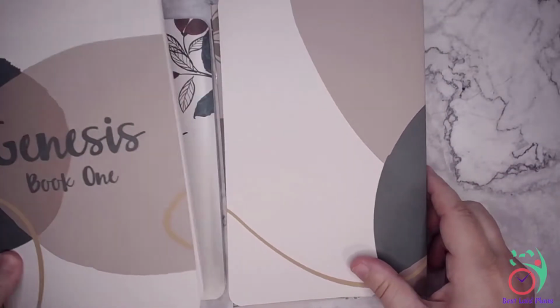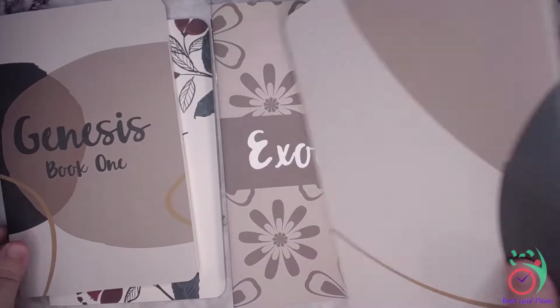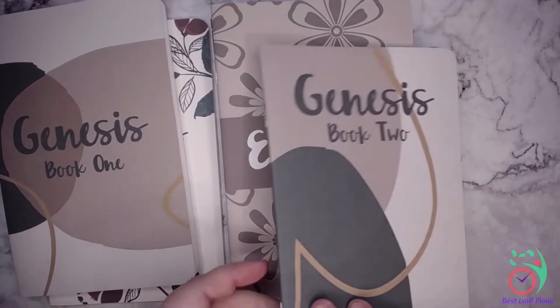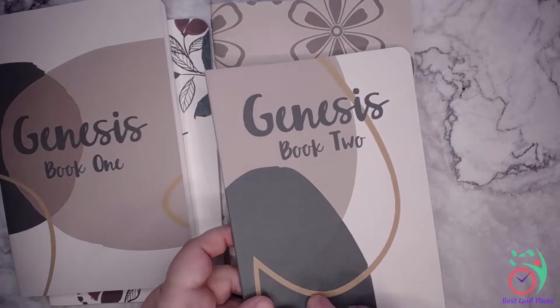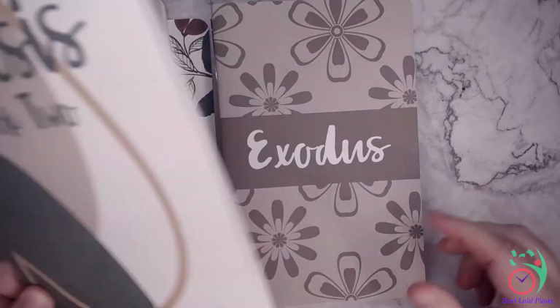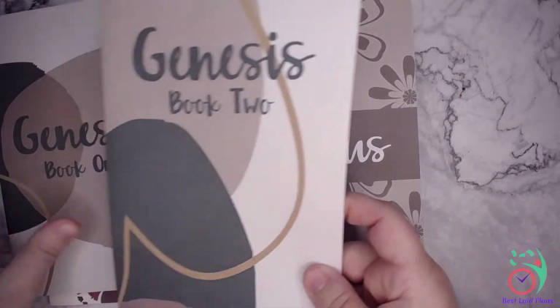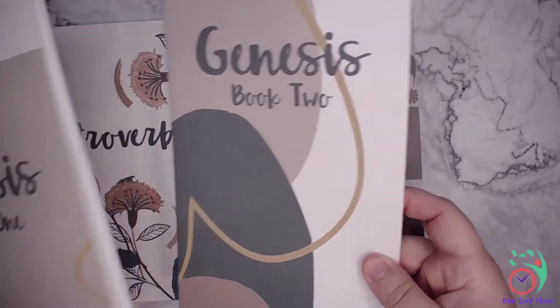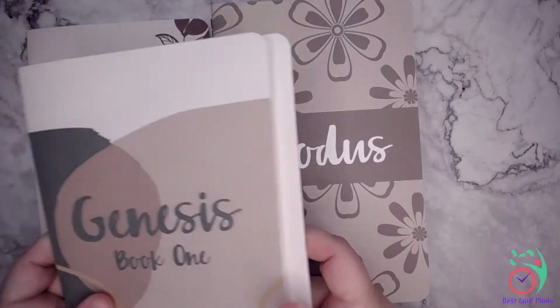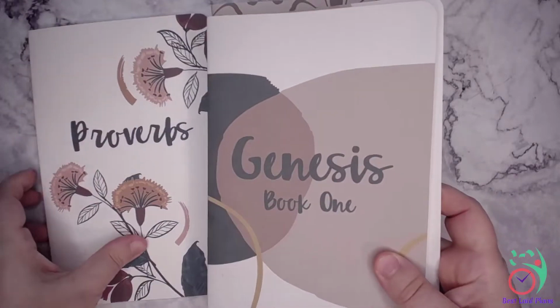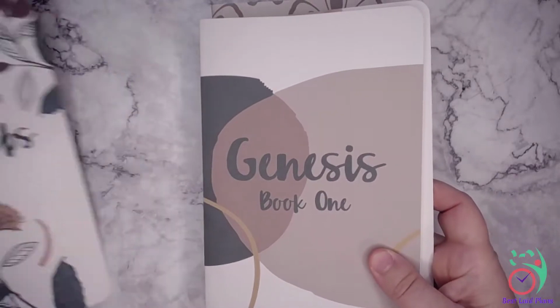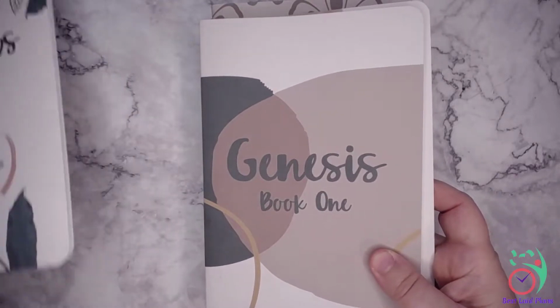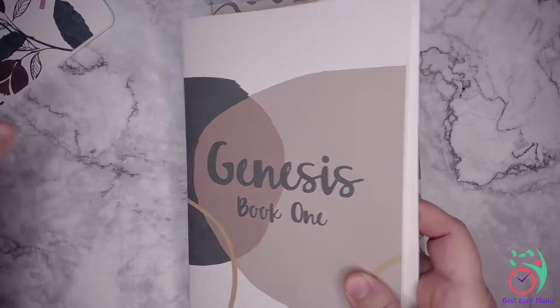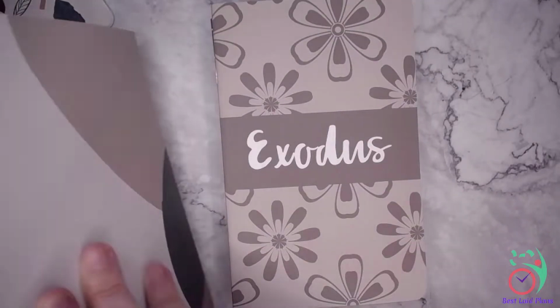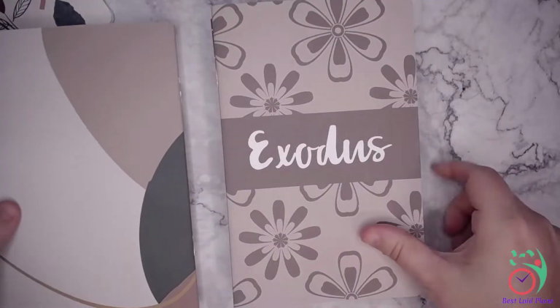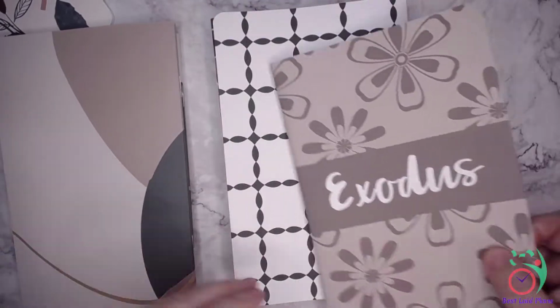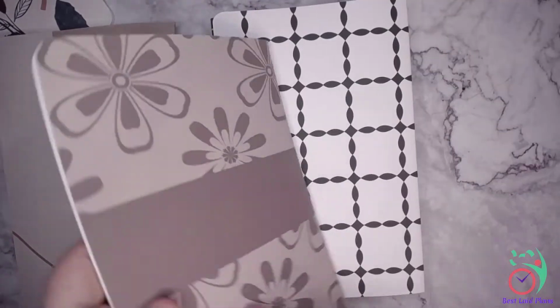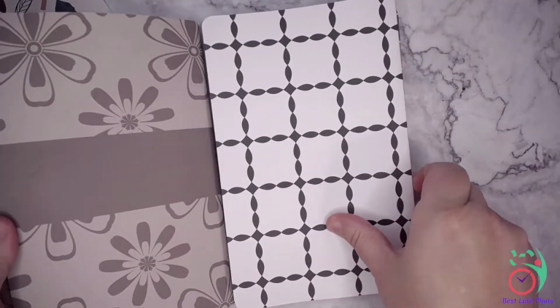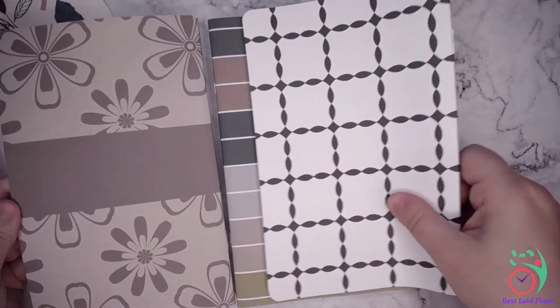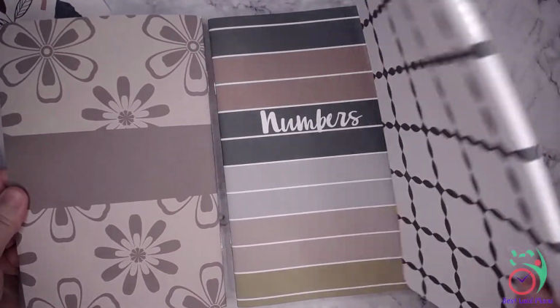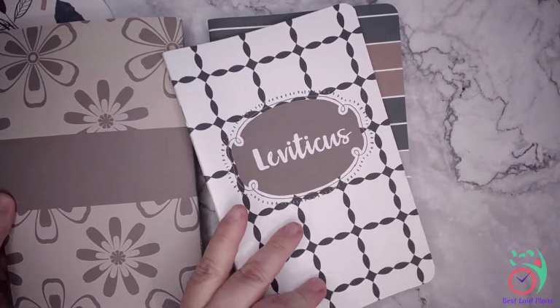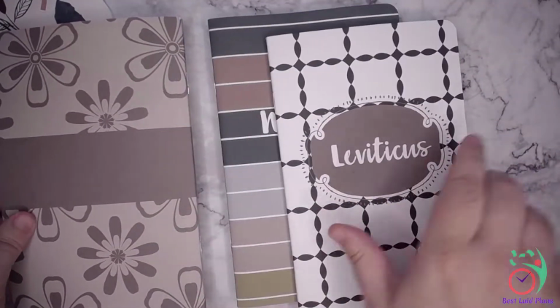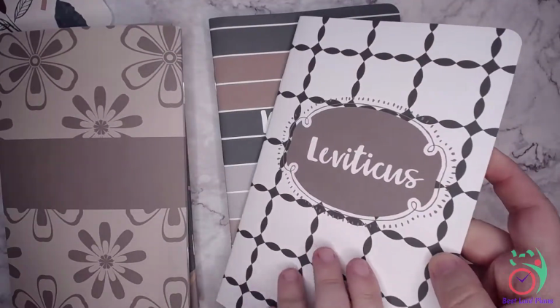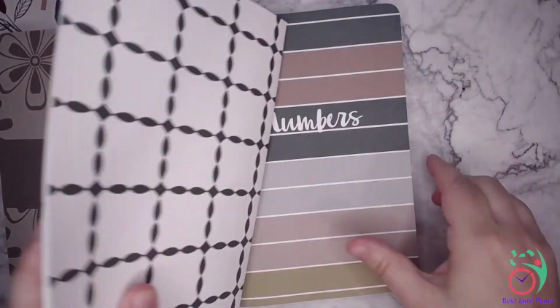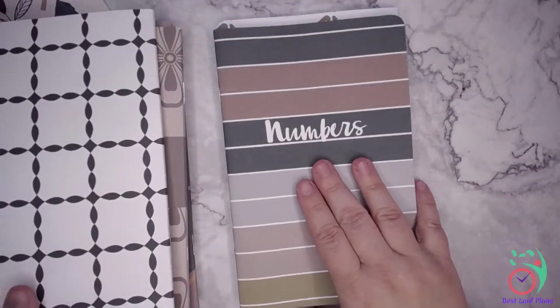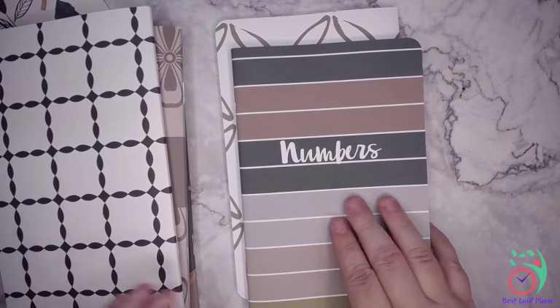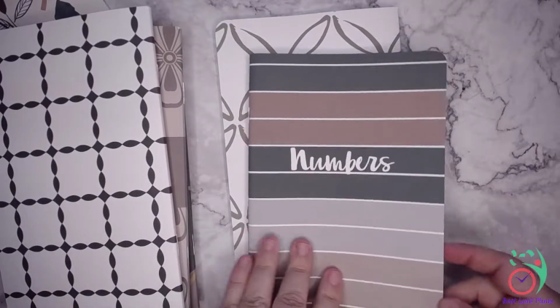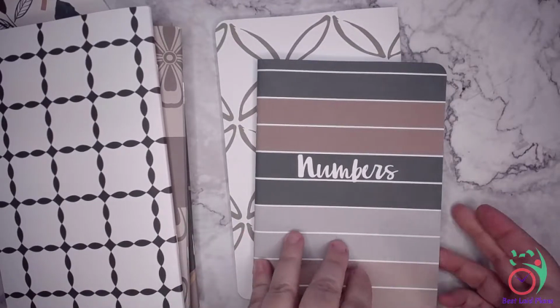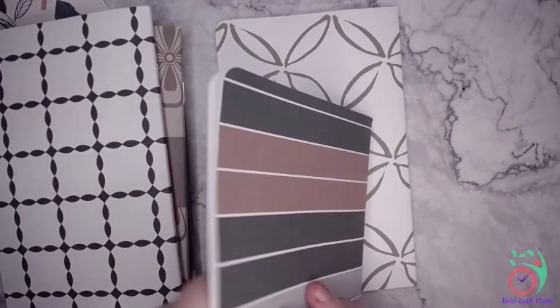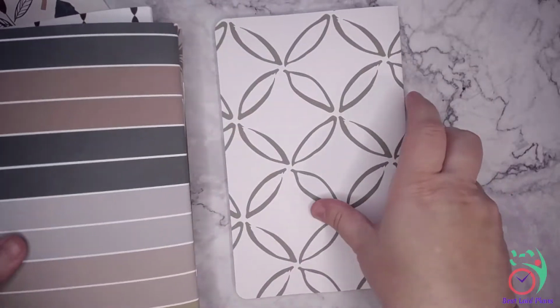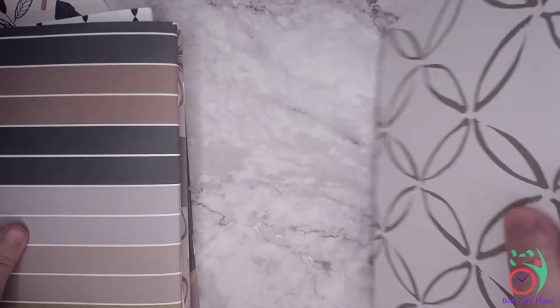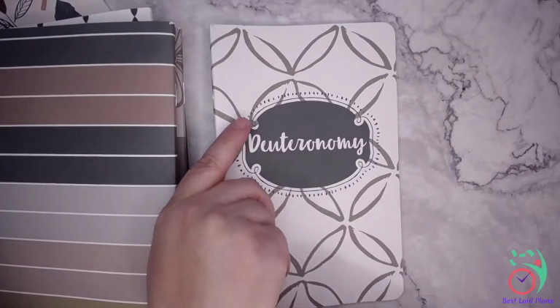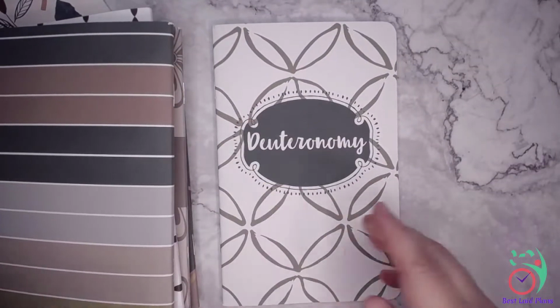There is Genesis book one and book two. Let's go ahead and put these in order: Exodus, Leviticus, Numbers, and Deuteronomy.